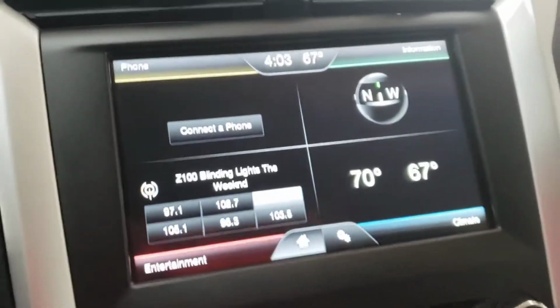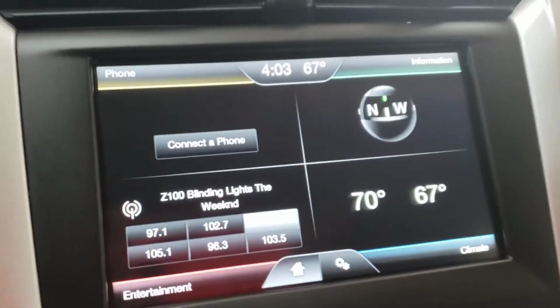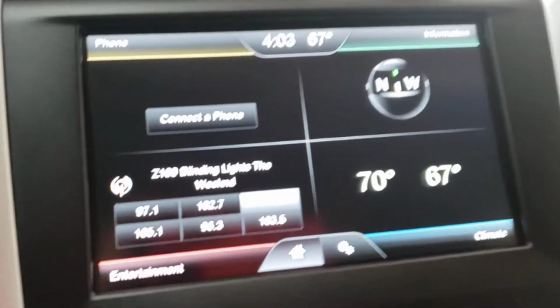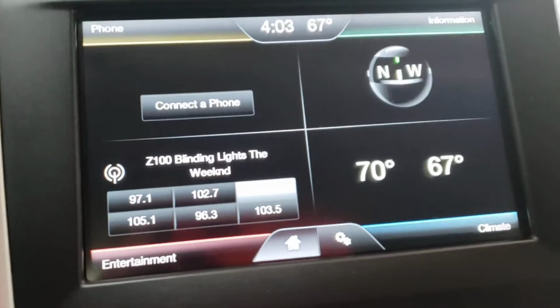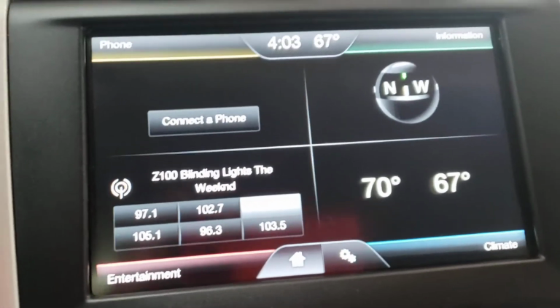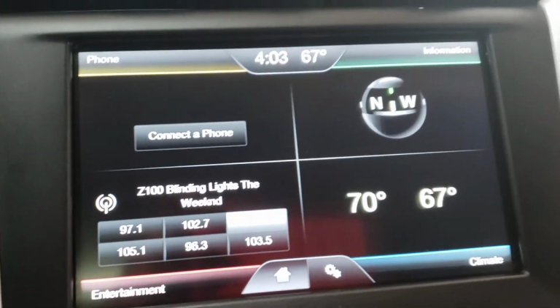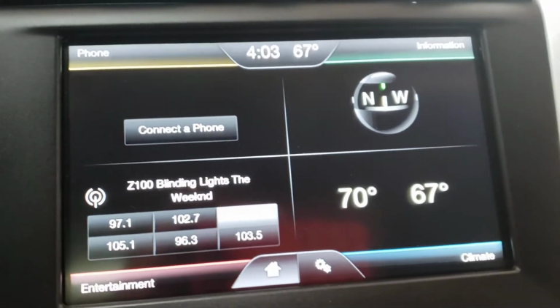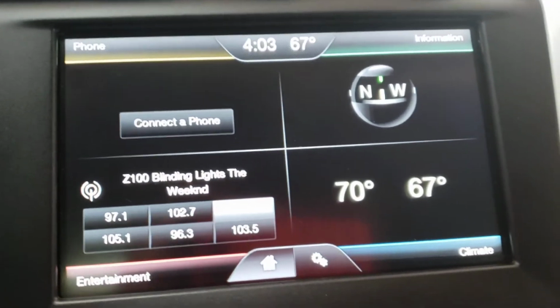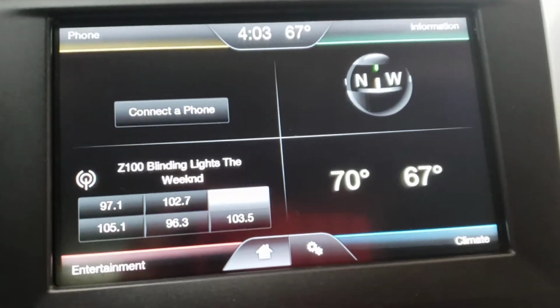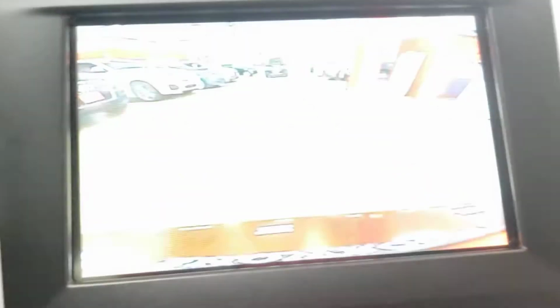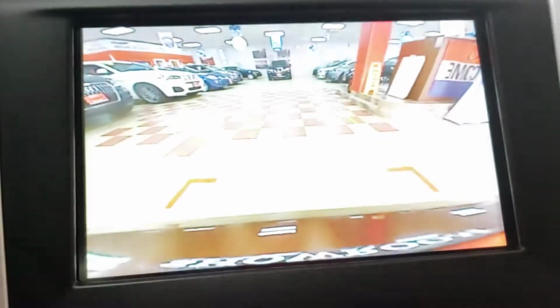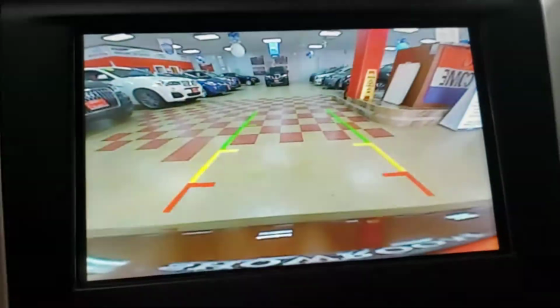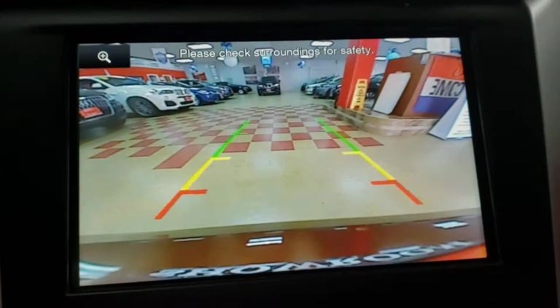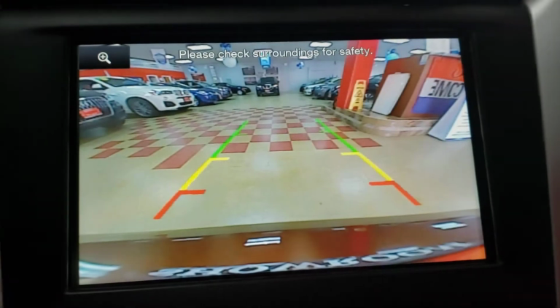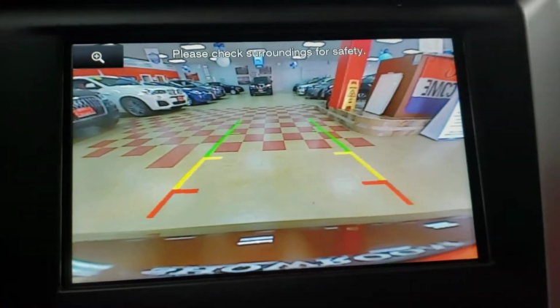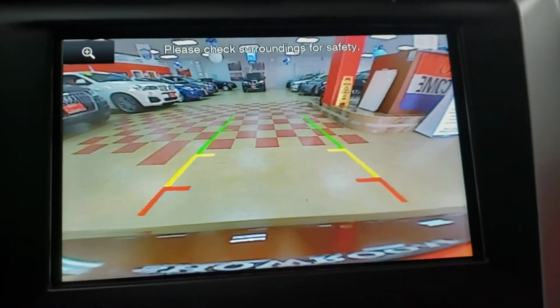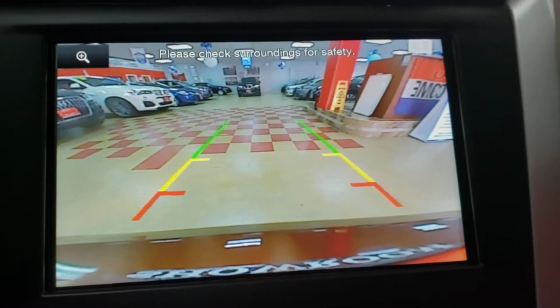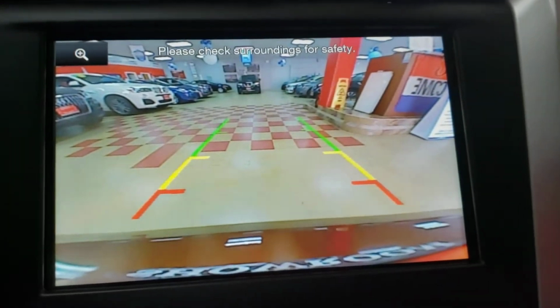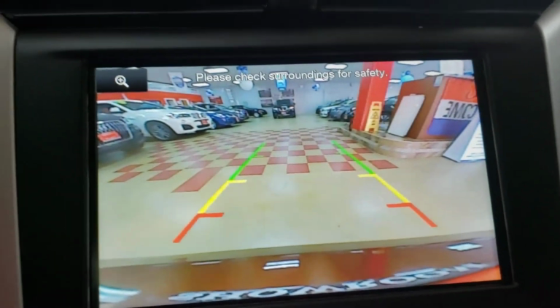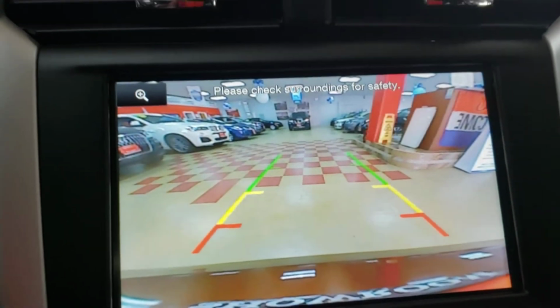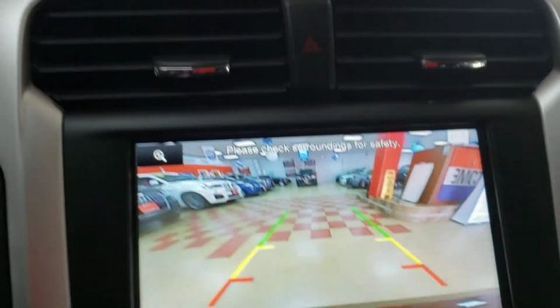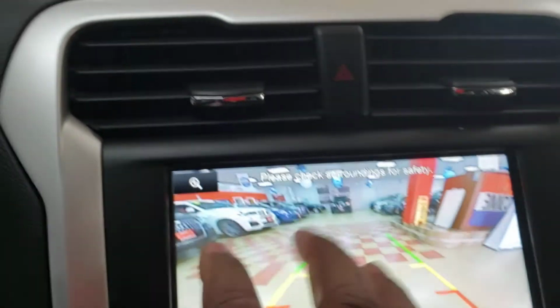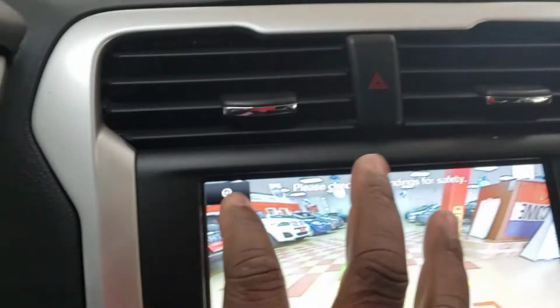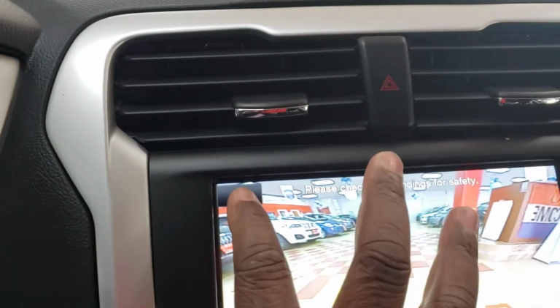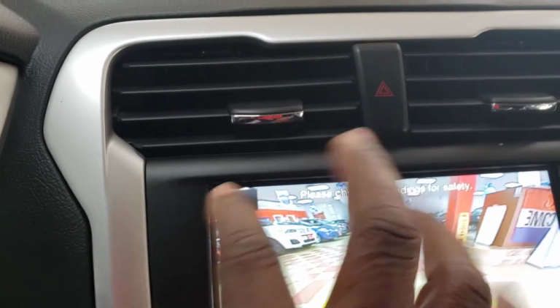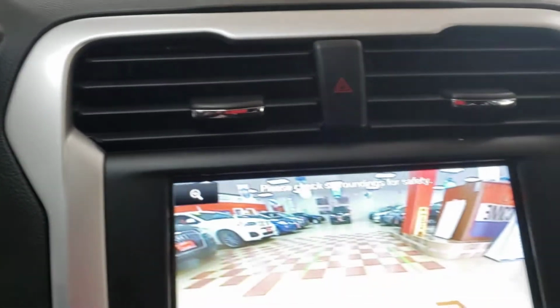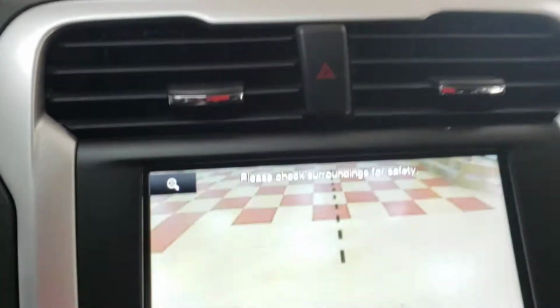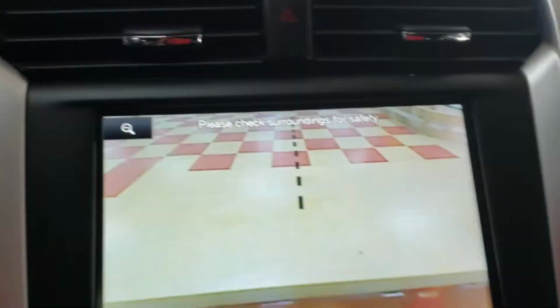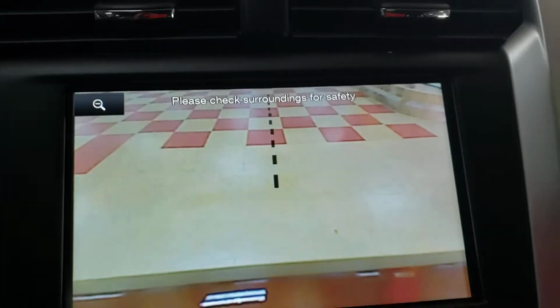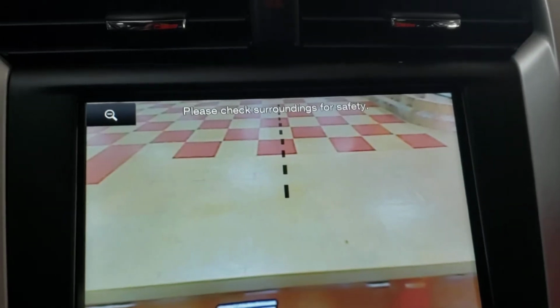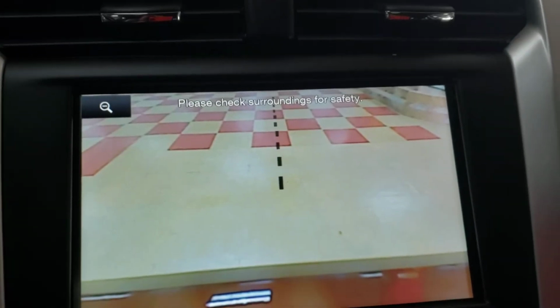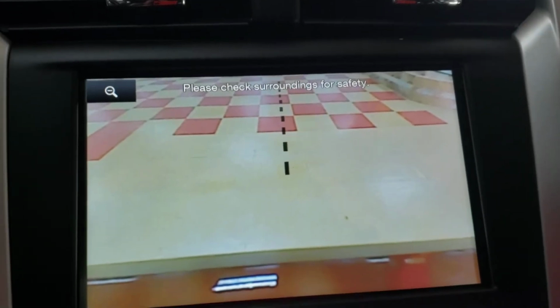Let's take a look at the rear camera. Nice — you can actually zoom in as well. Perfect.